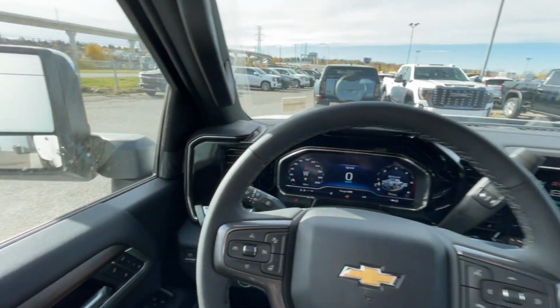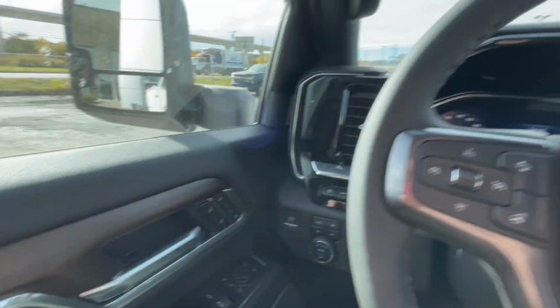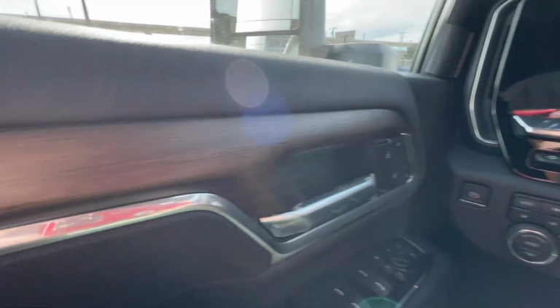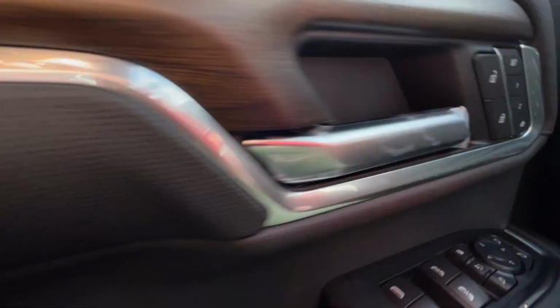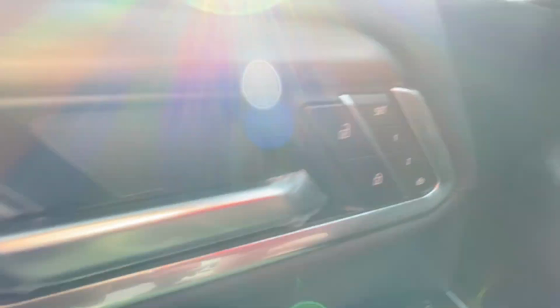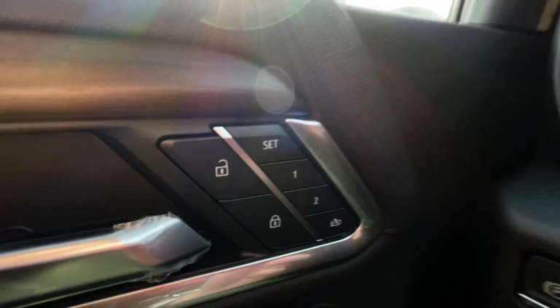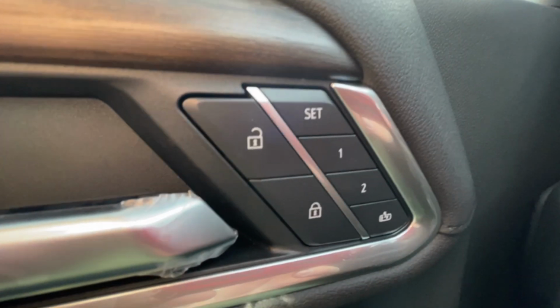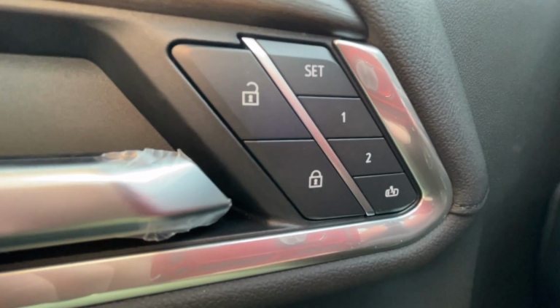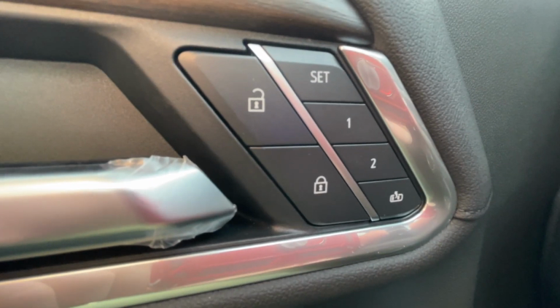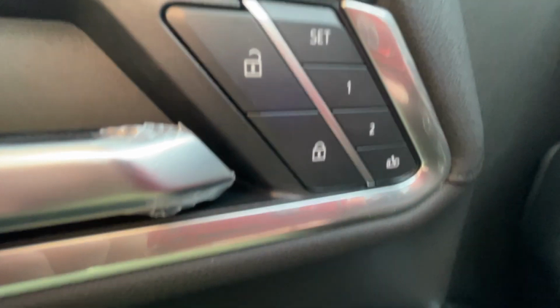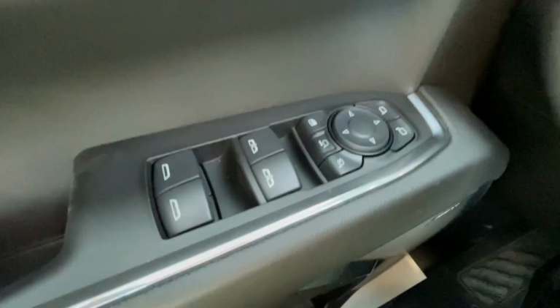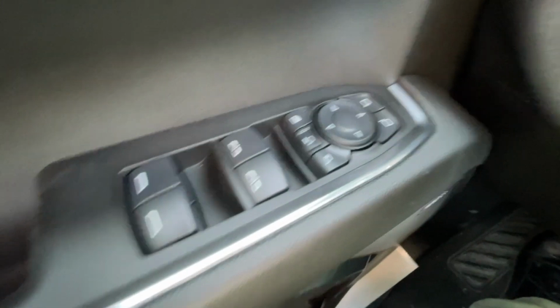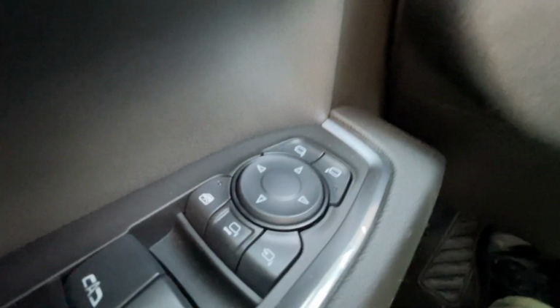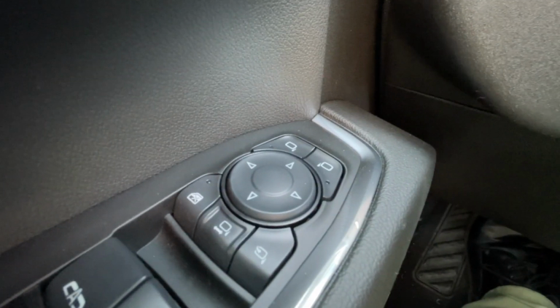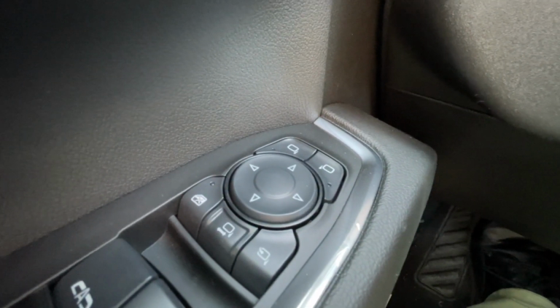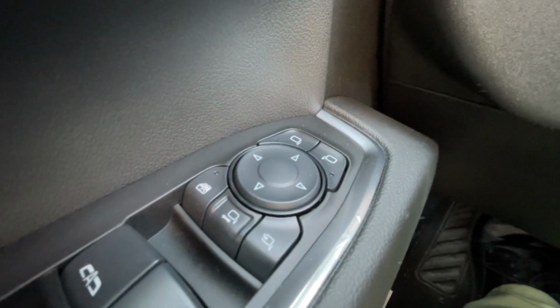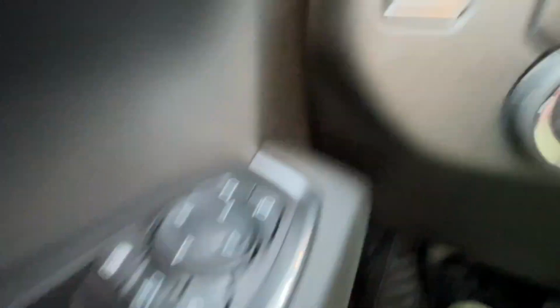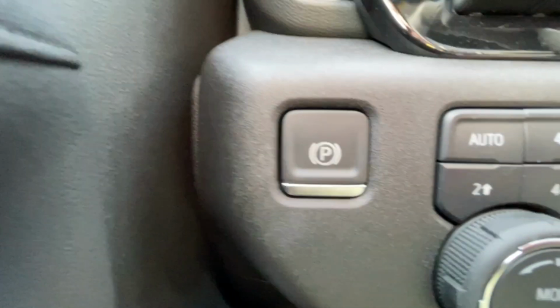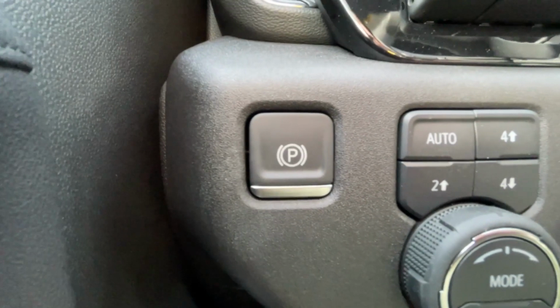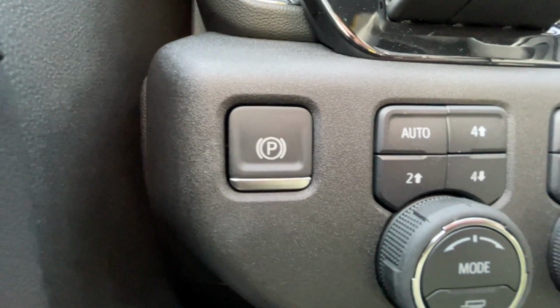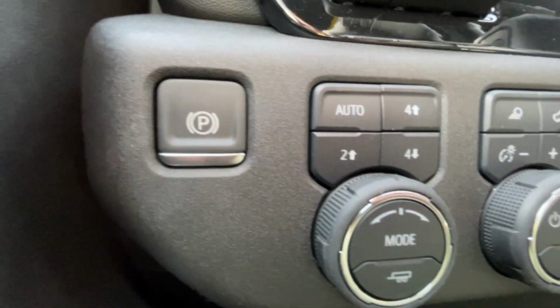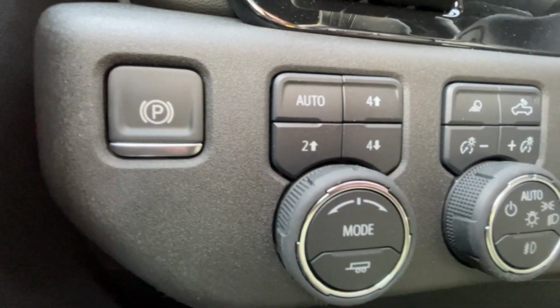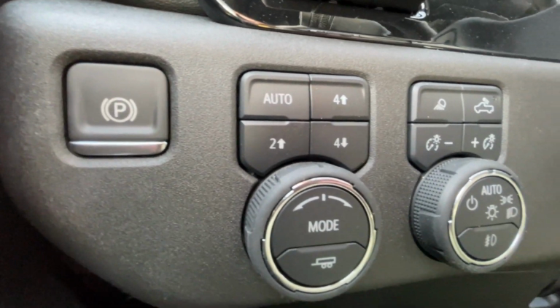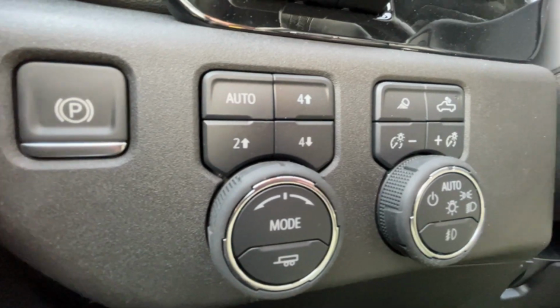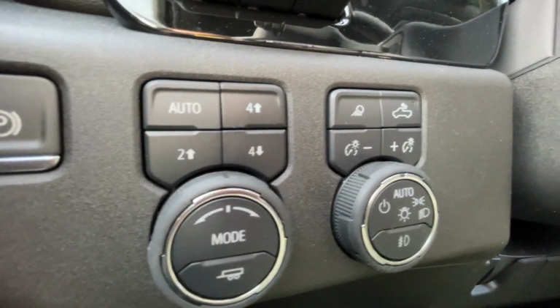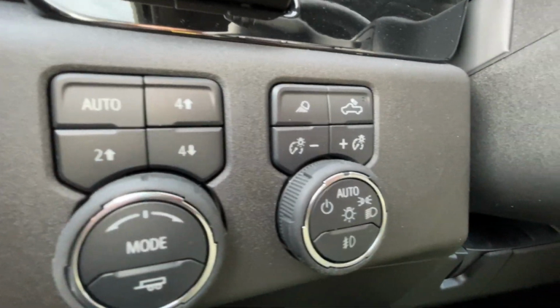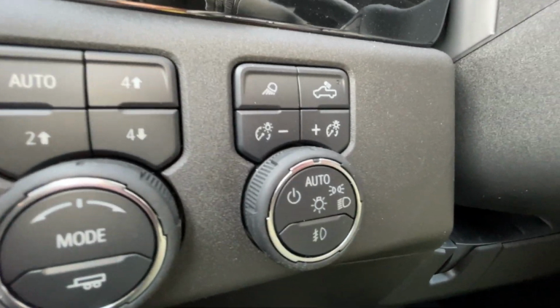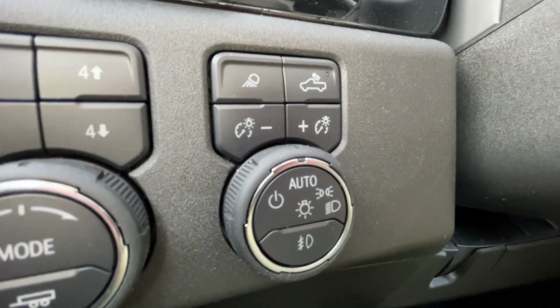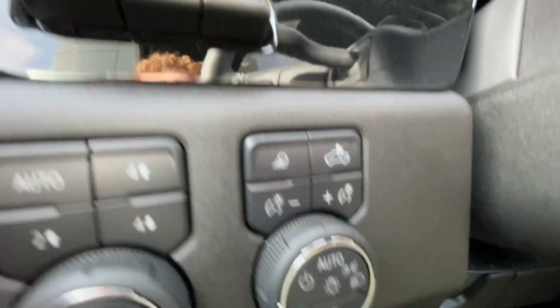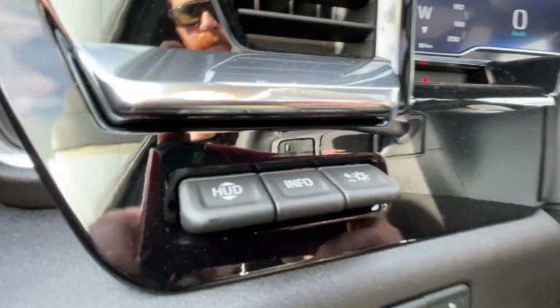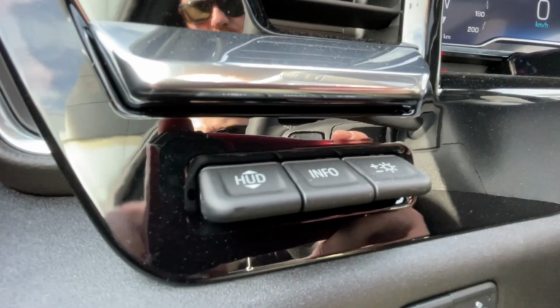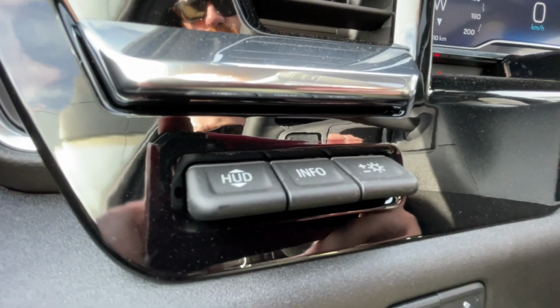Taking a look inside the Silverado, starting off on your left-hand side, we have the controls for your power locks, windows, and folding, sliding and adjustable mirrors, electronic parking brake, button-activated trailer and driving modes, automatic headlights and fog lights toggle, and heads-up display controls.